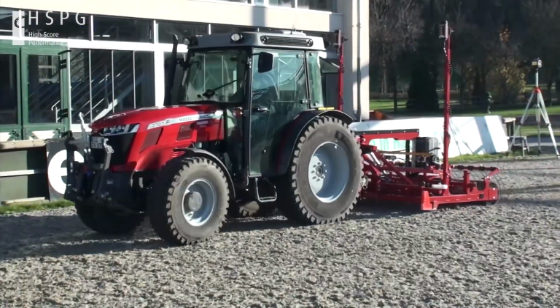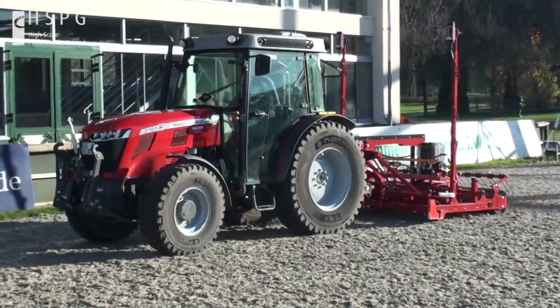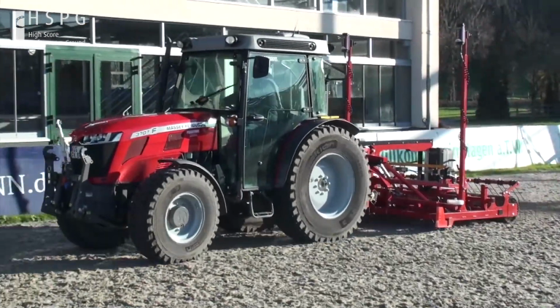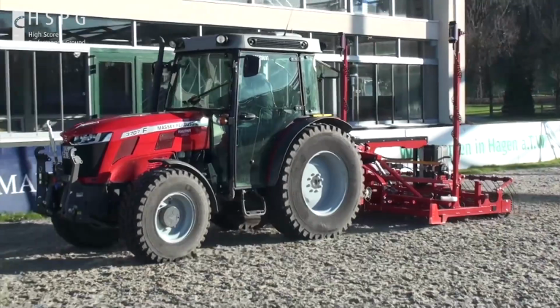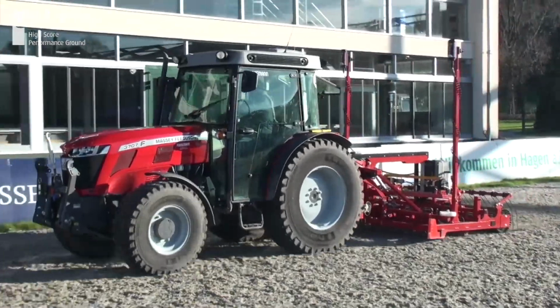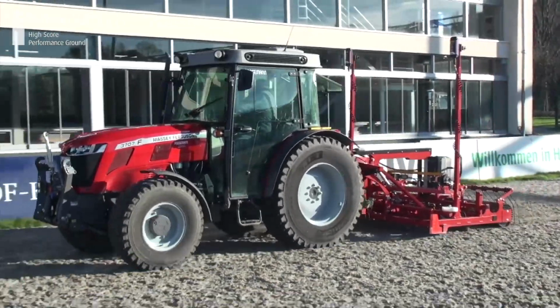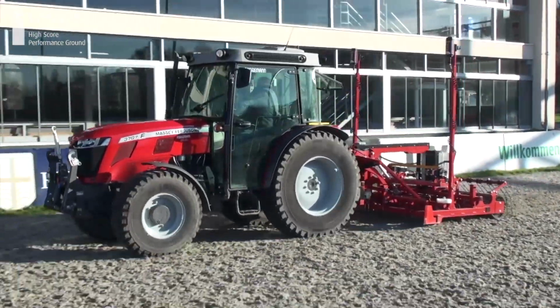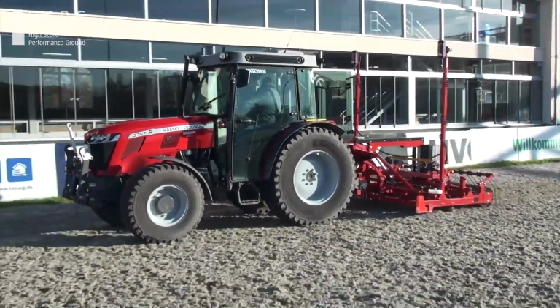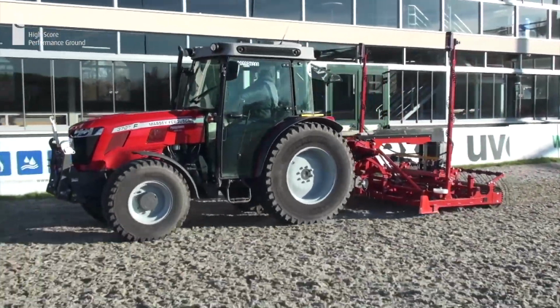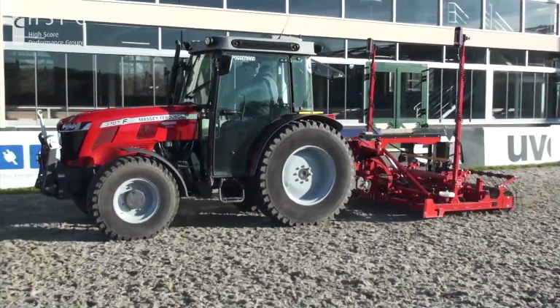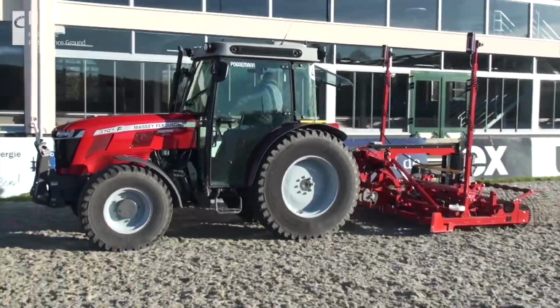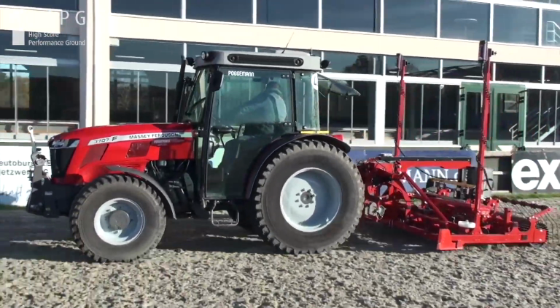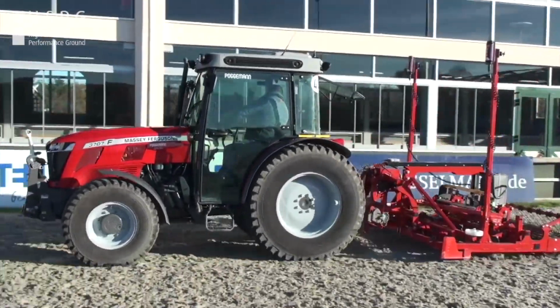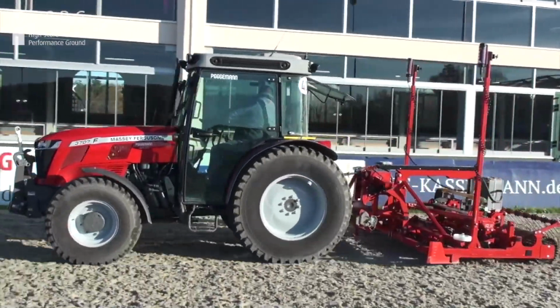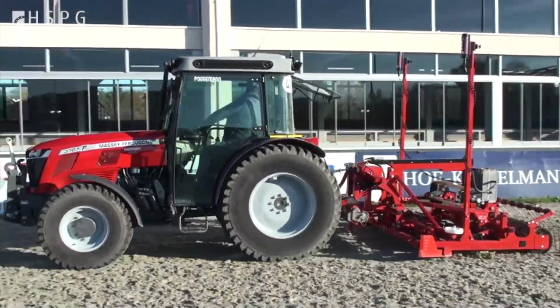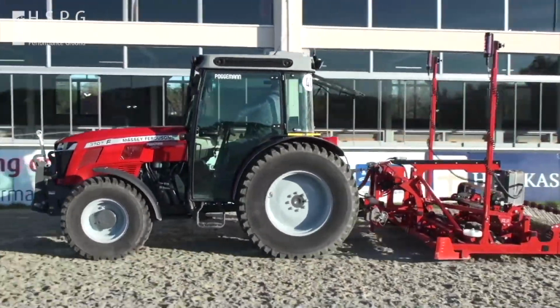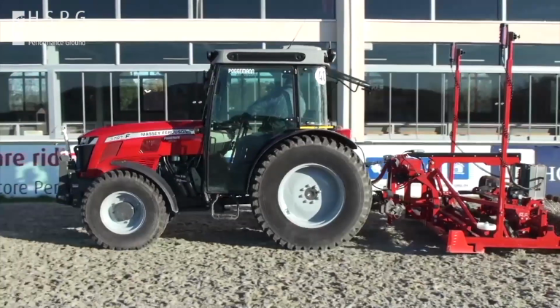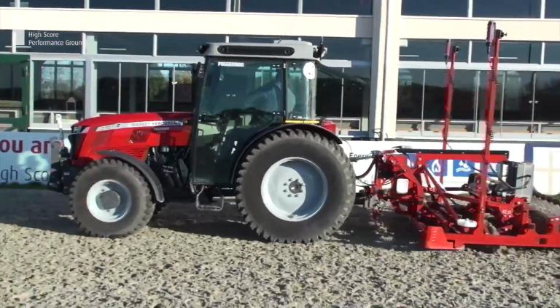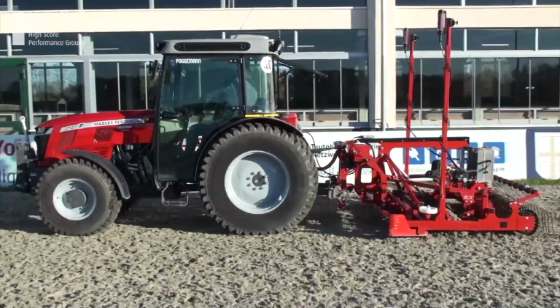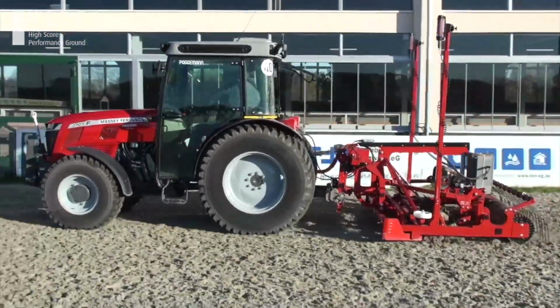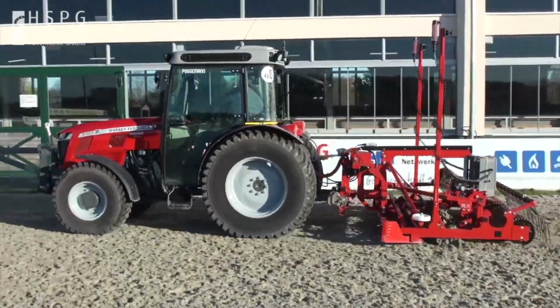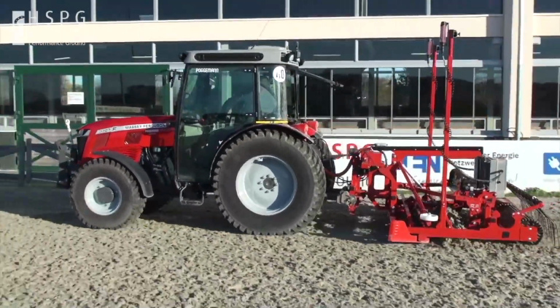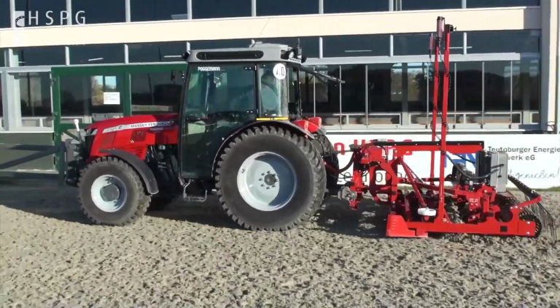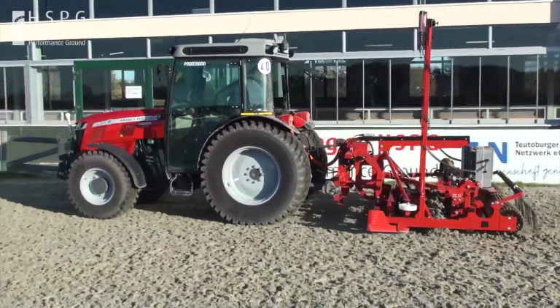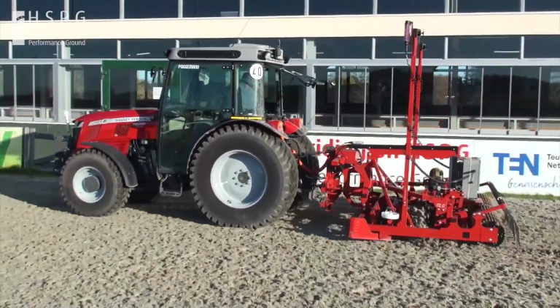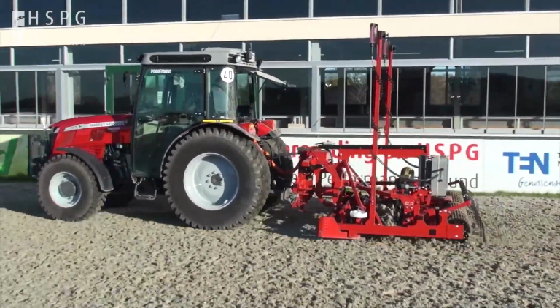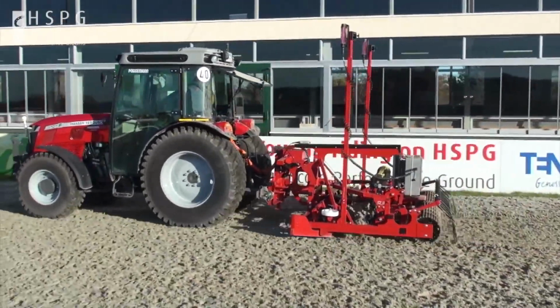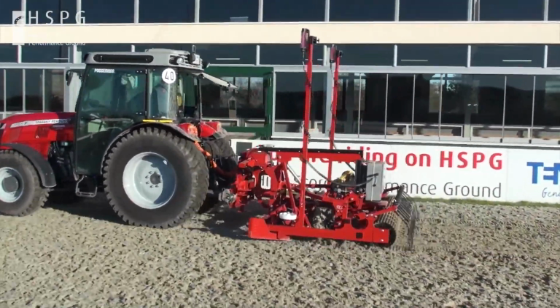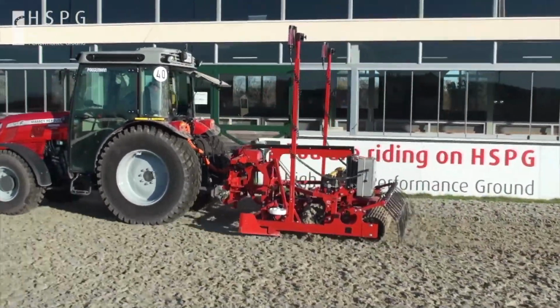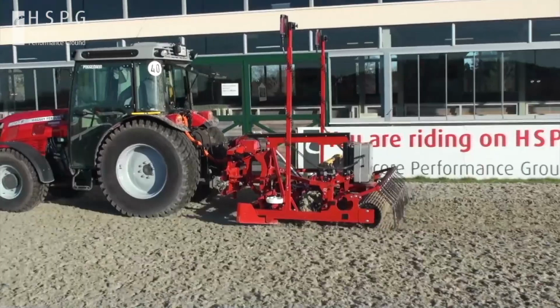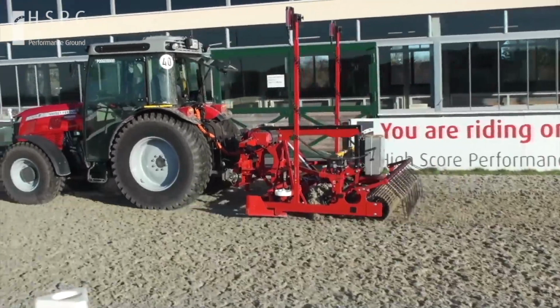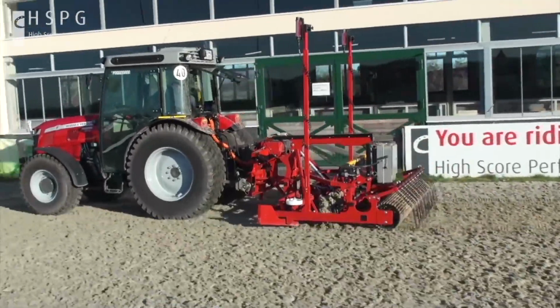The Smart Riding Arena Leveler is laser controlled. Thanks to the advanced technique, the height regulation of the grading plate works without any manual intervention from the driver.